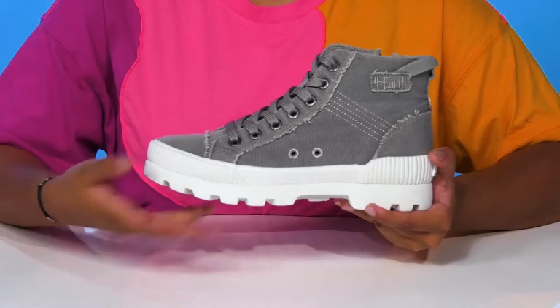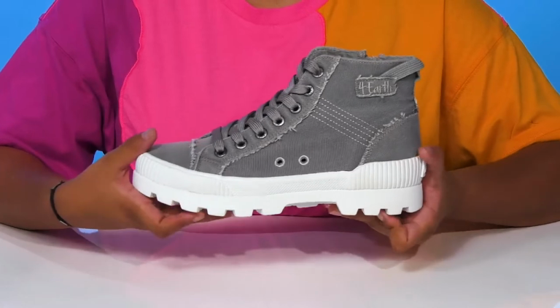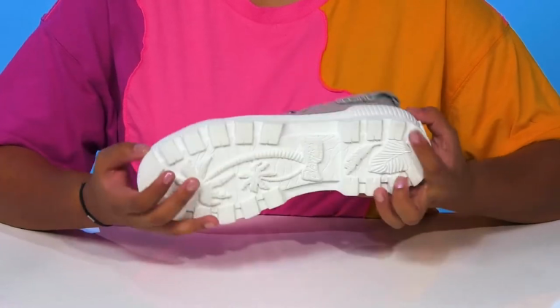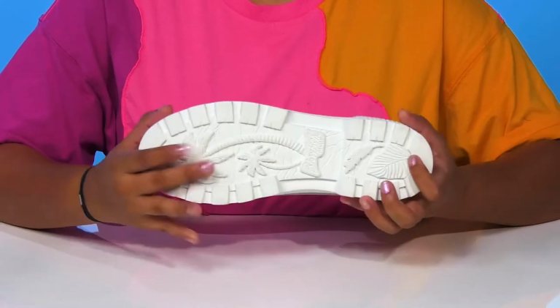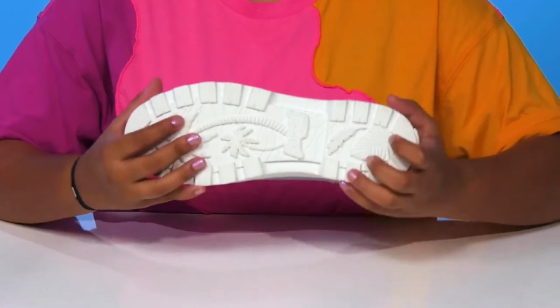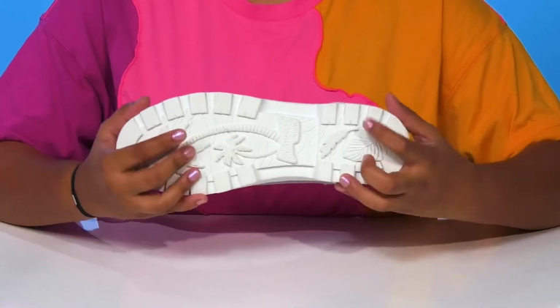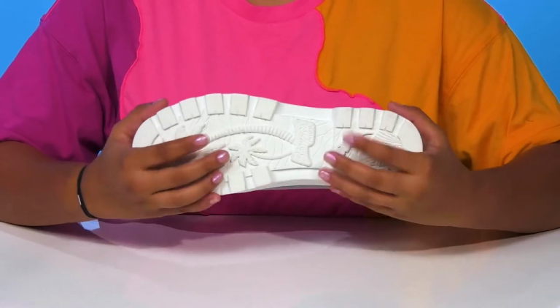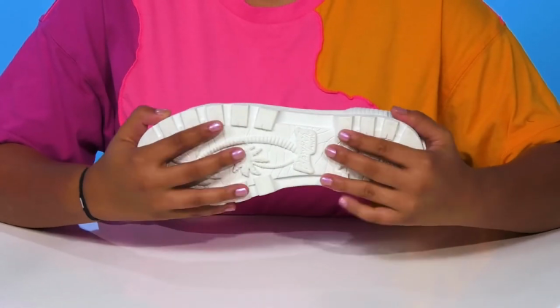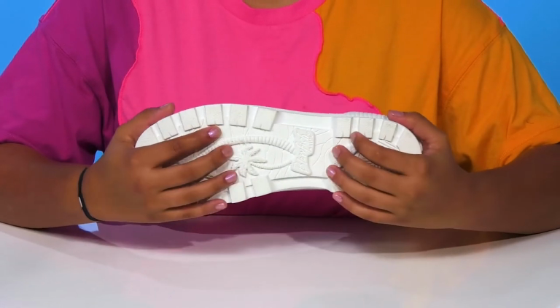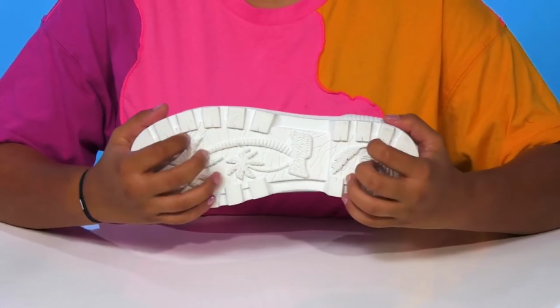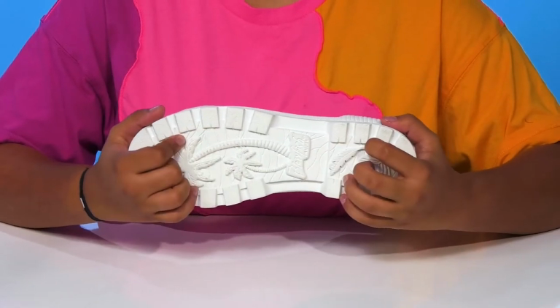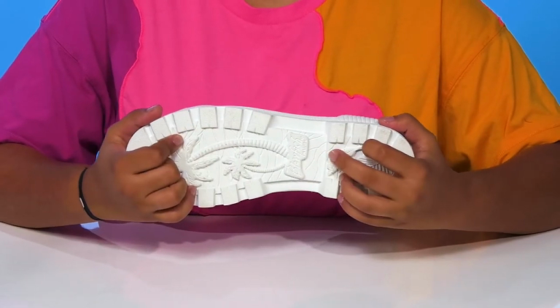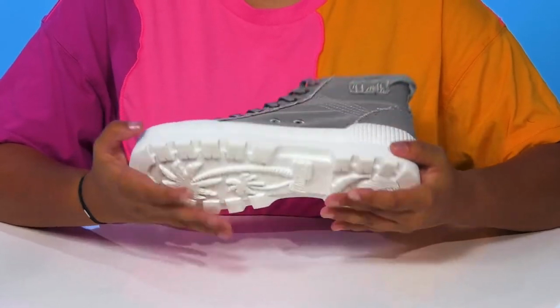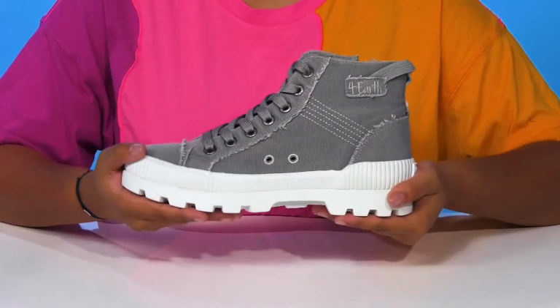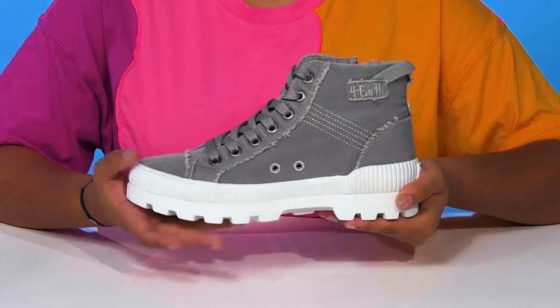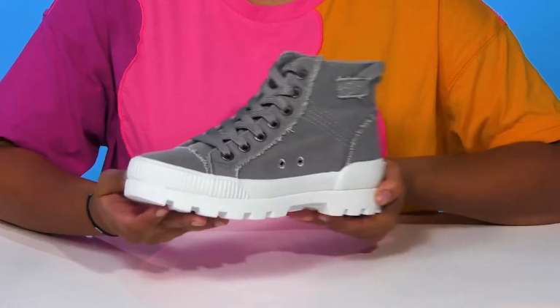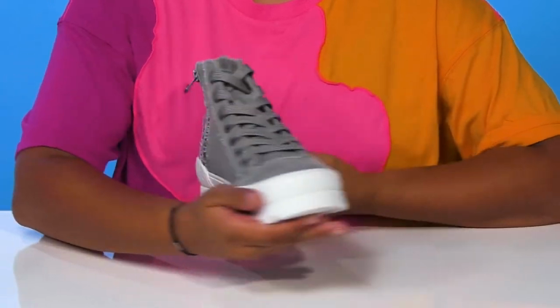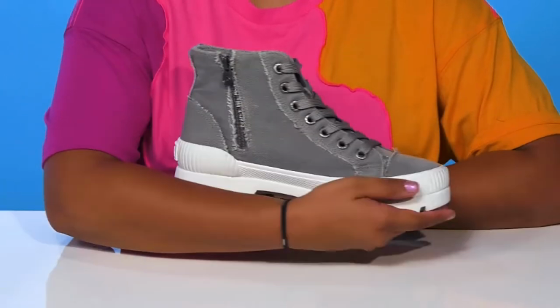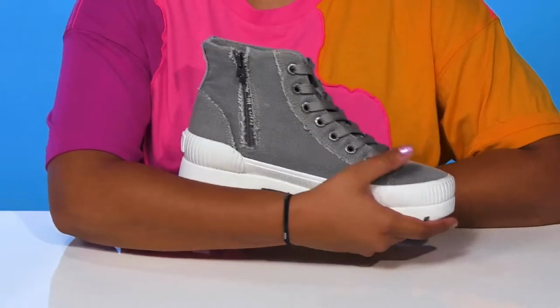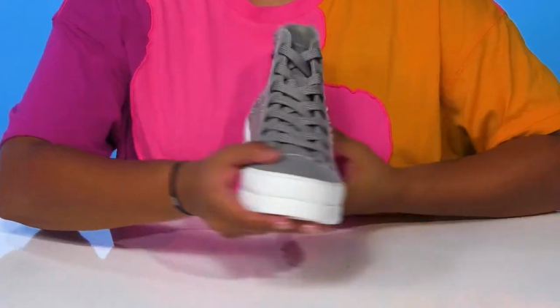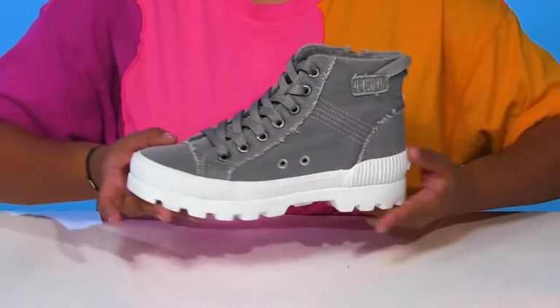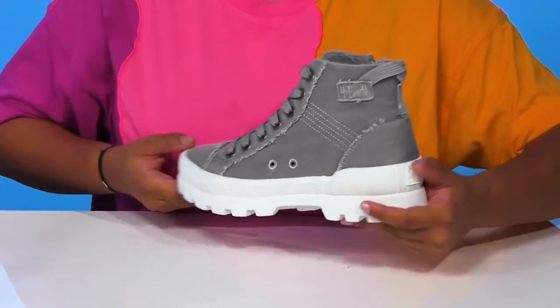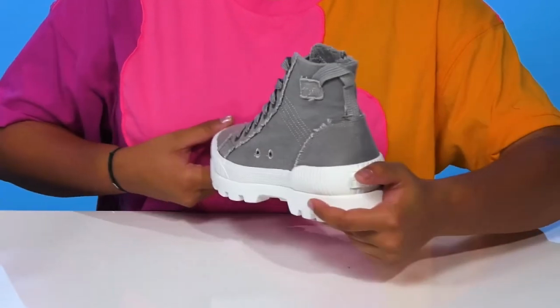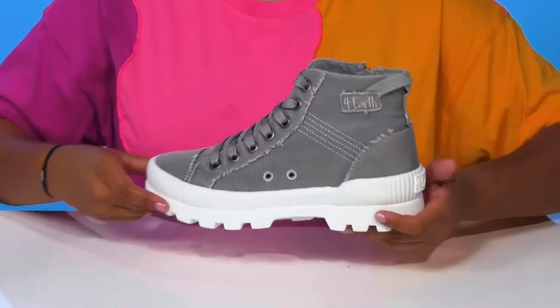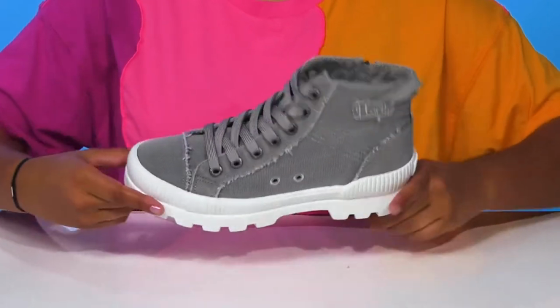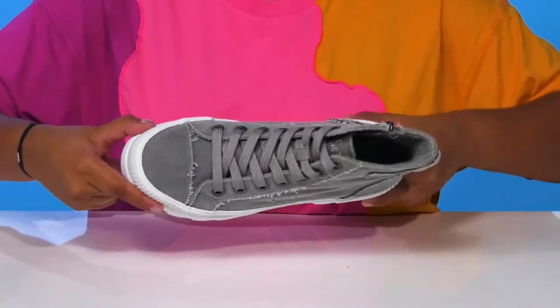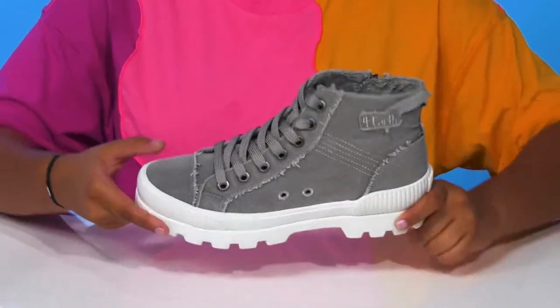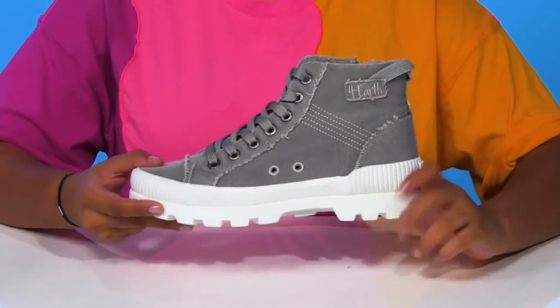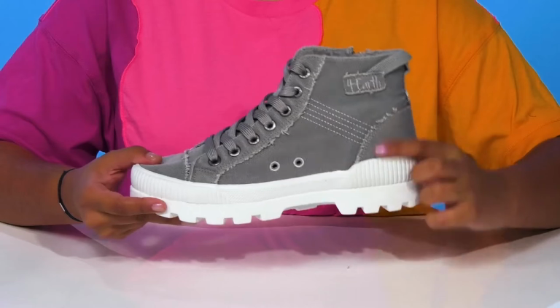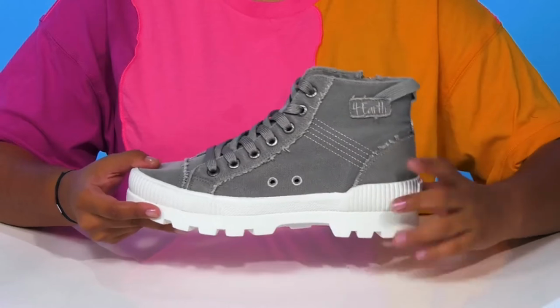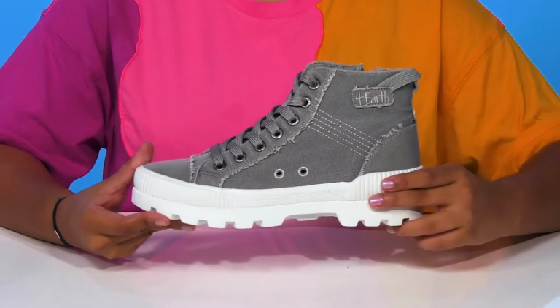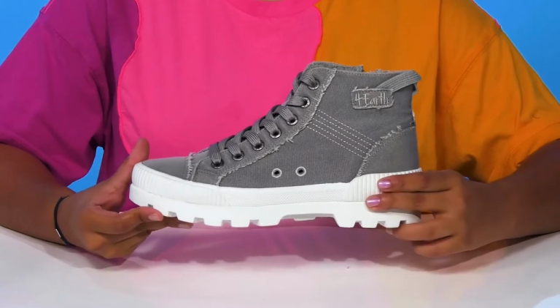Keeping you sturdy, the lugged outsole will give you a ton of extra grip as you walk along. You'll love the fact that you can pair this with any of your favorite denim jeans to give yourself a unique, almost worn-like look.